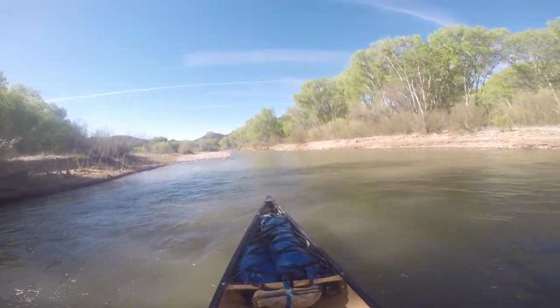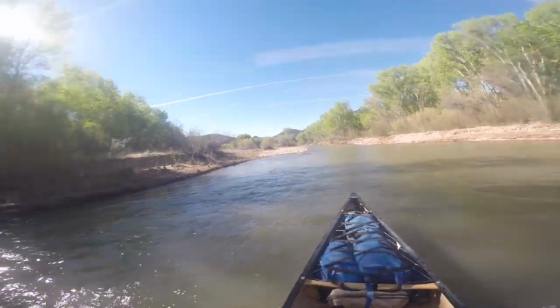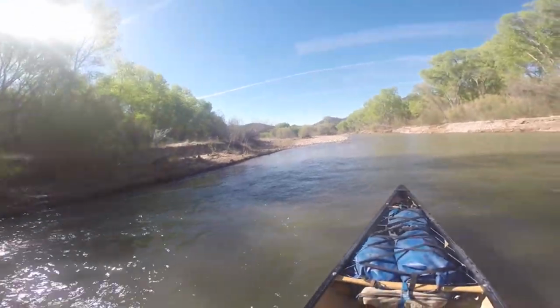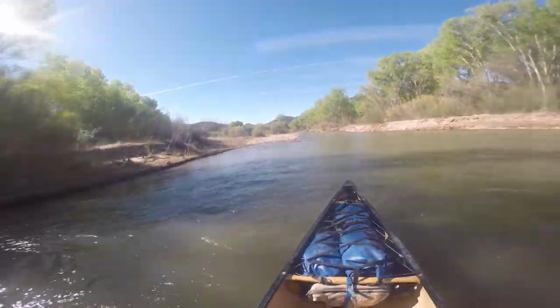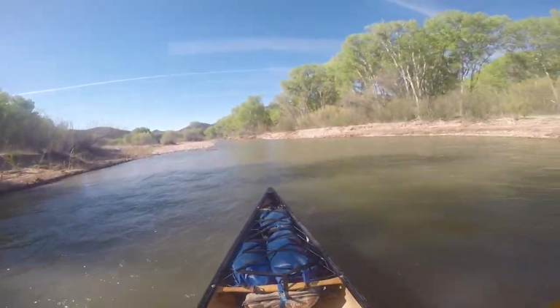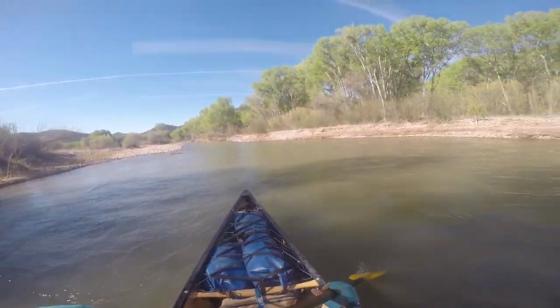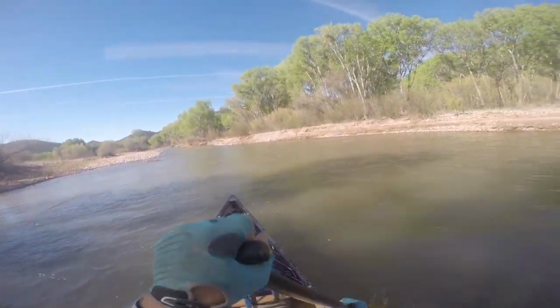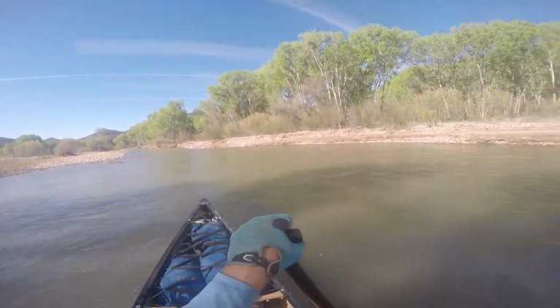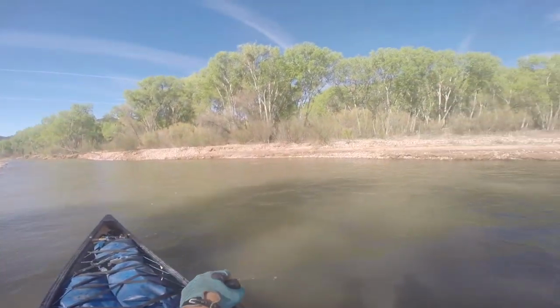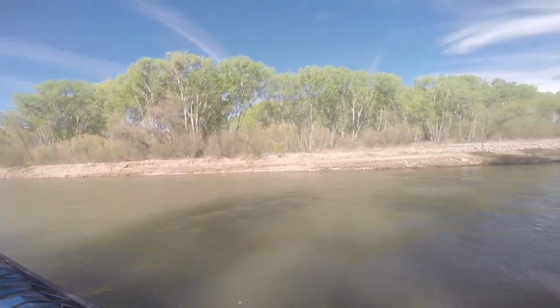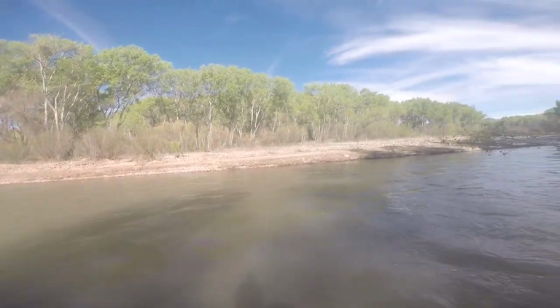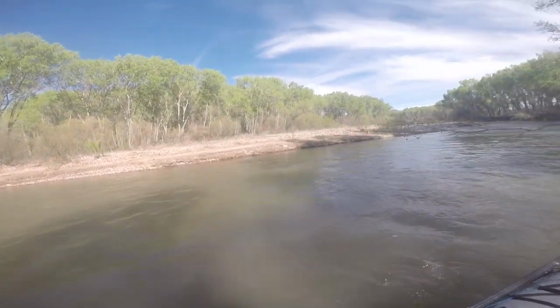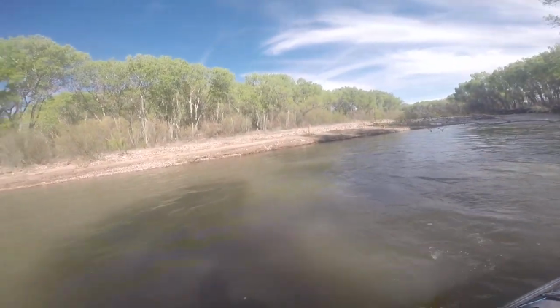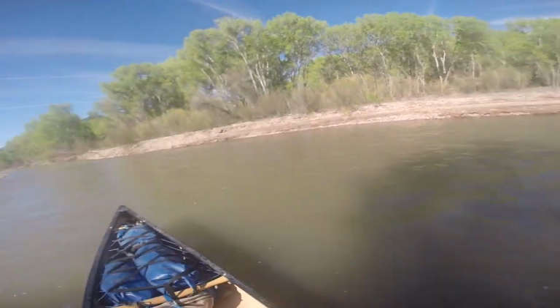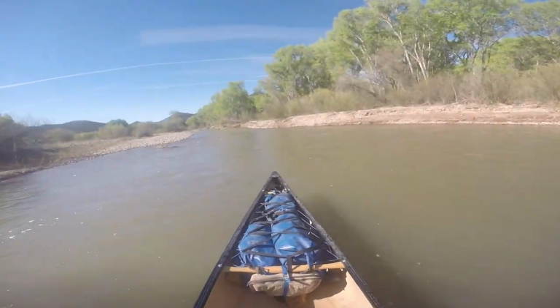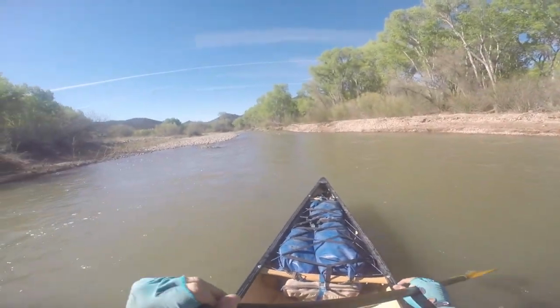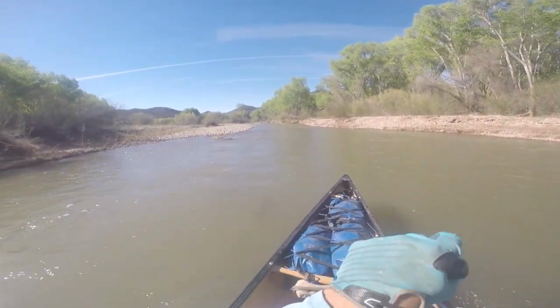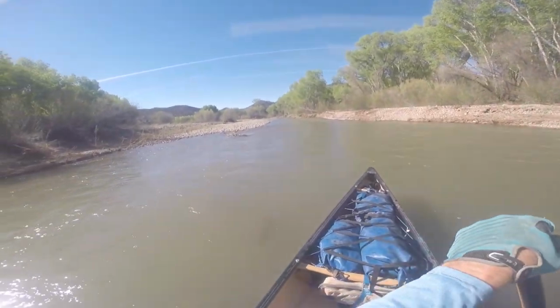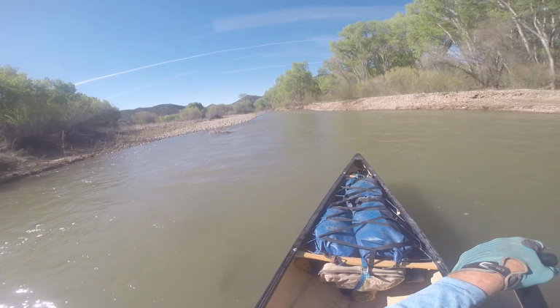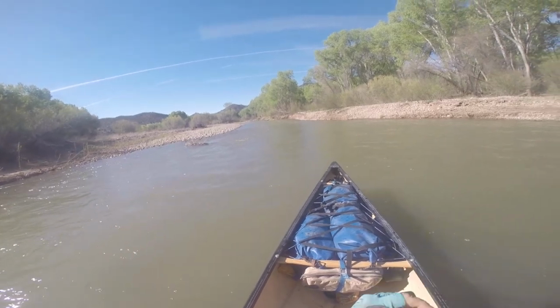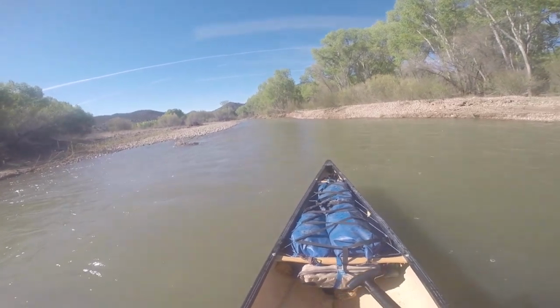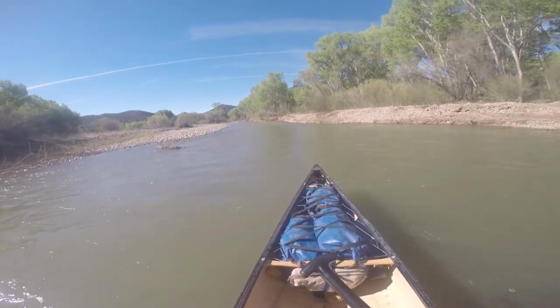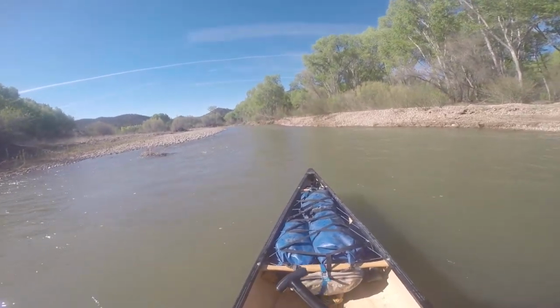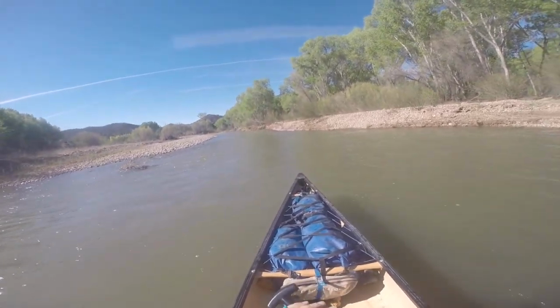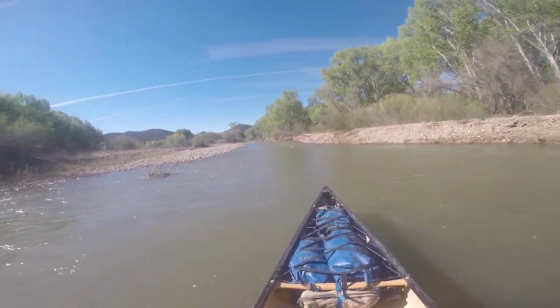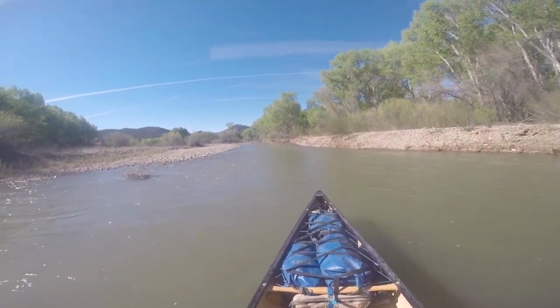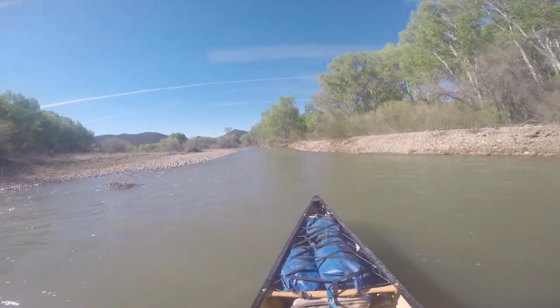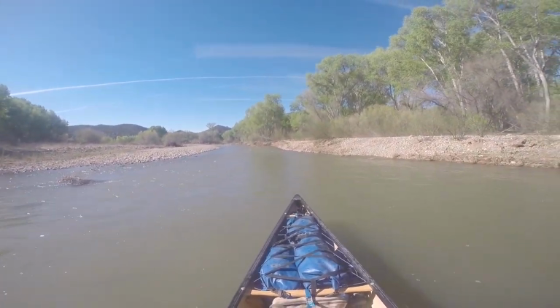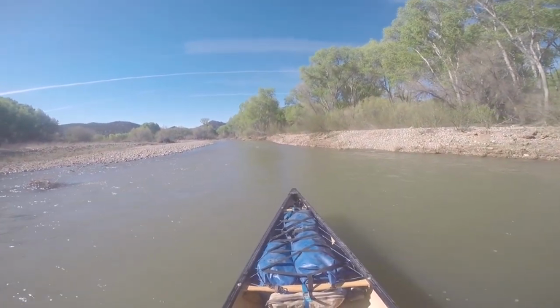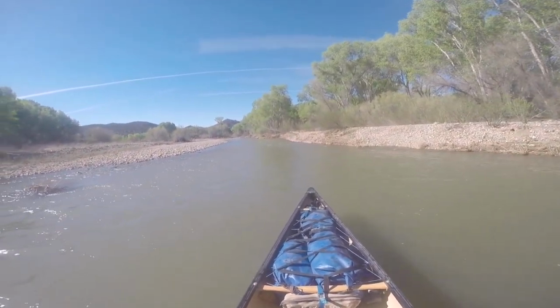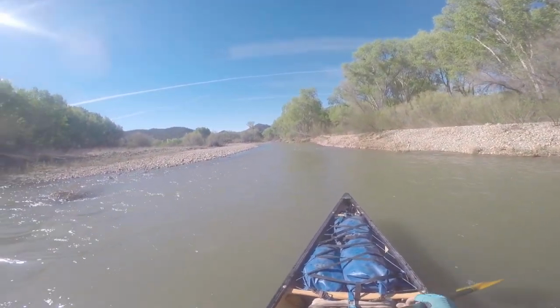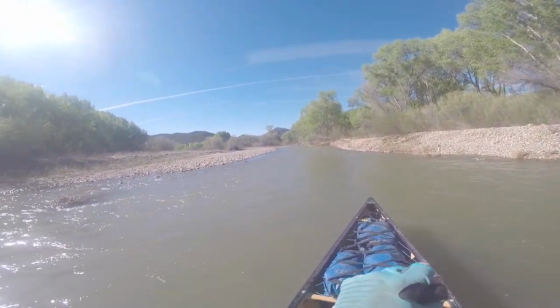I've got a new mount for my GoPro. I mounted it lower this time so it doesn't stick up so high. Maybe I'll catch a few less trees.